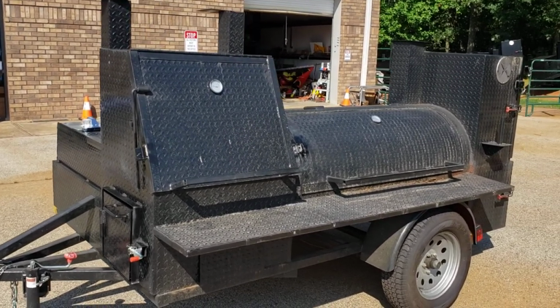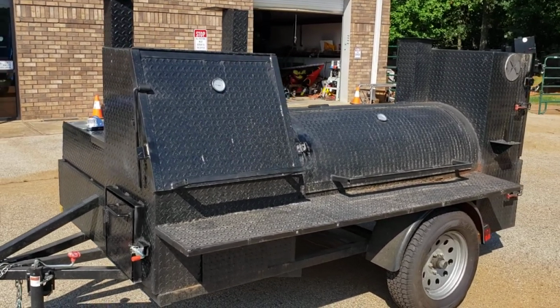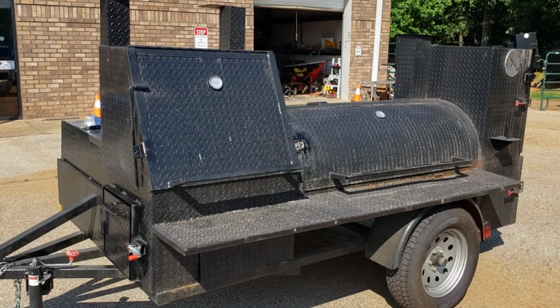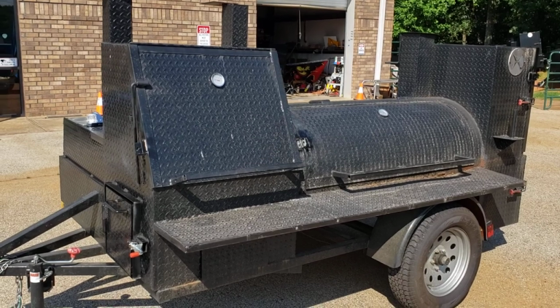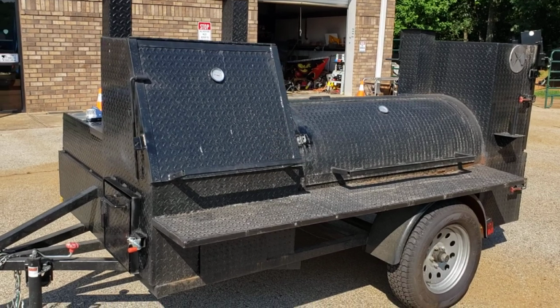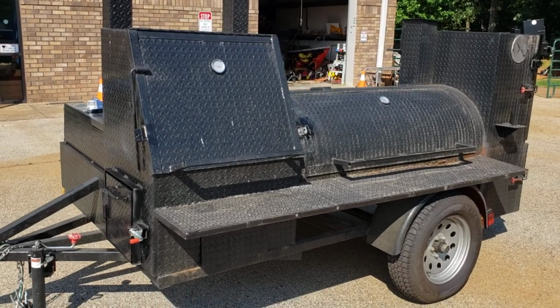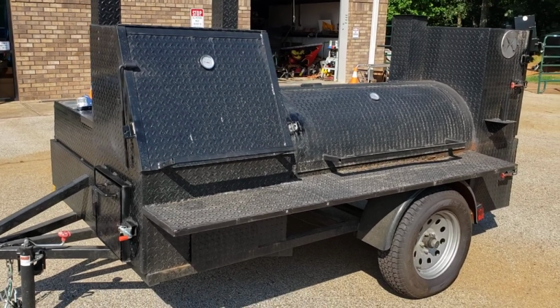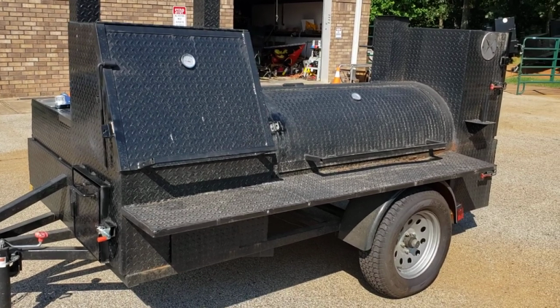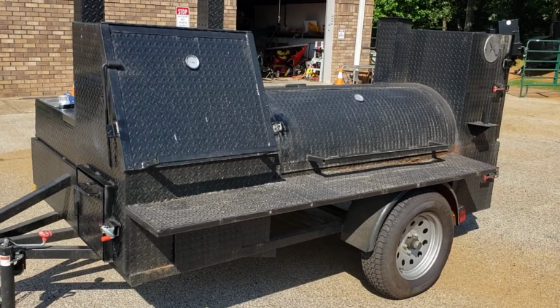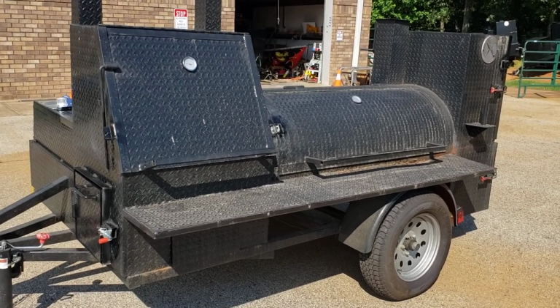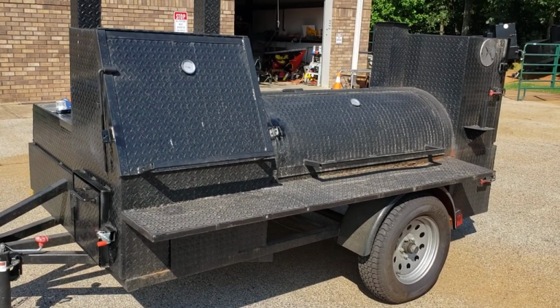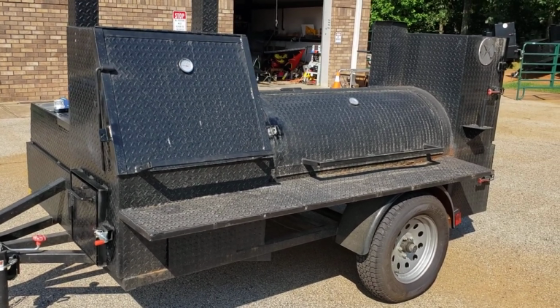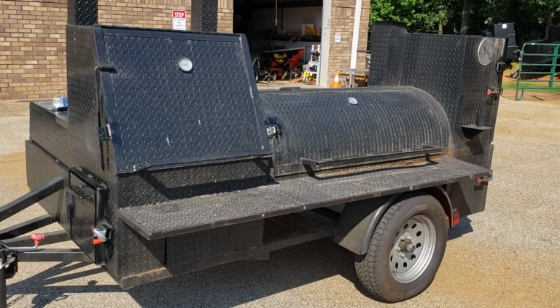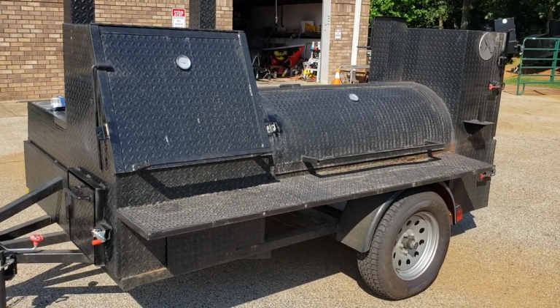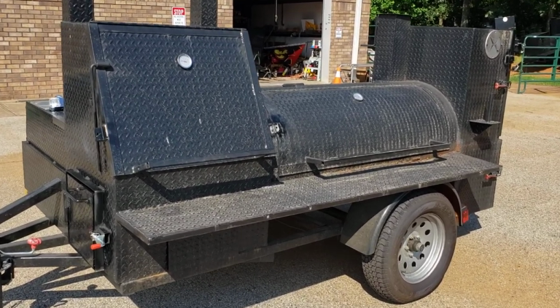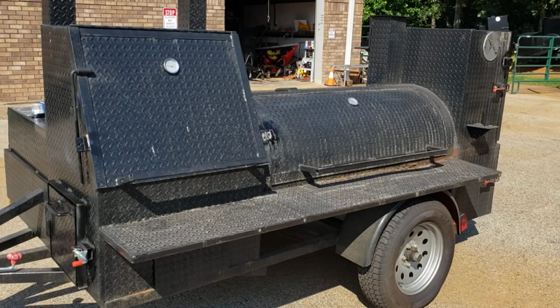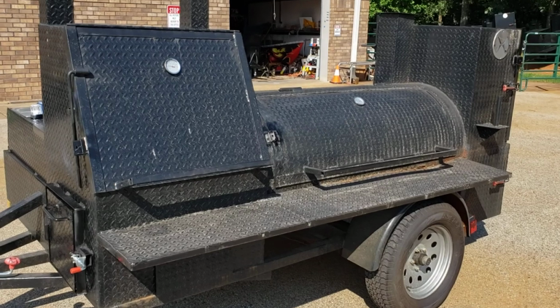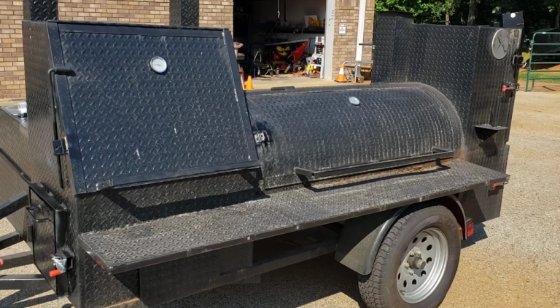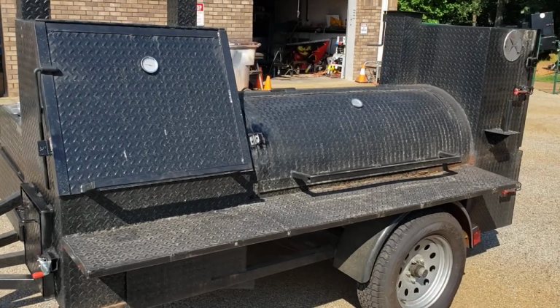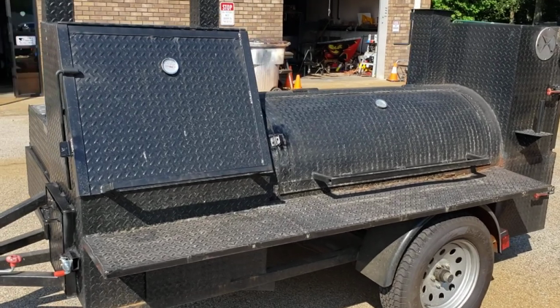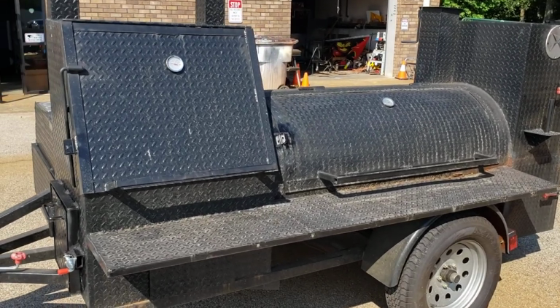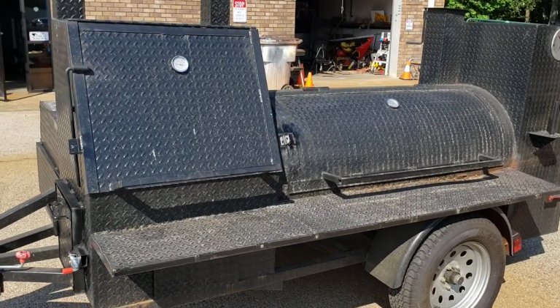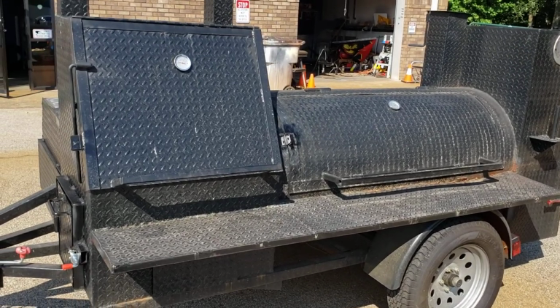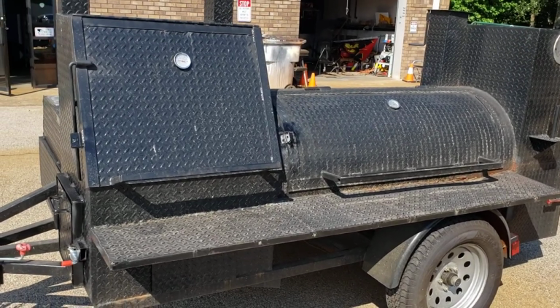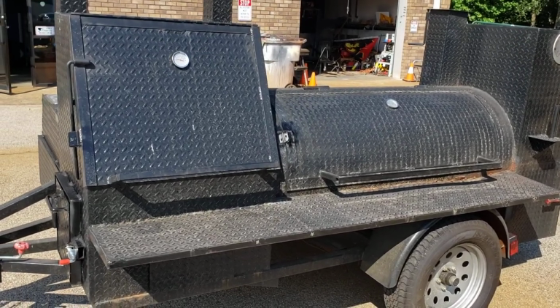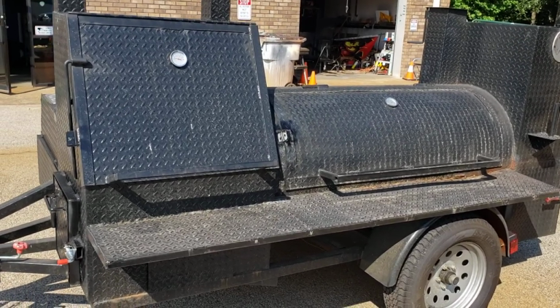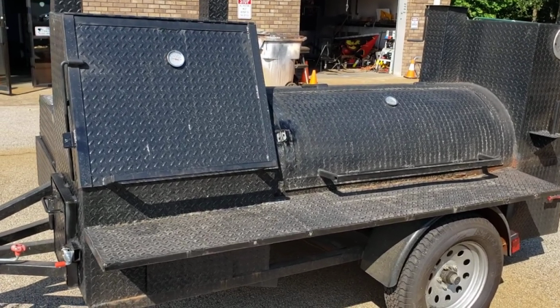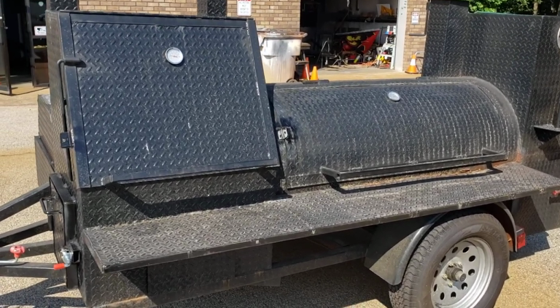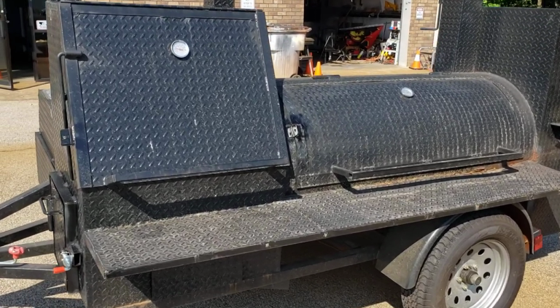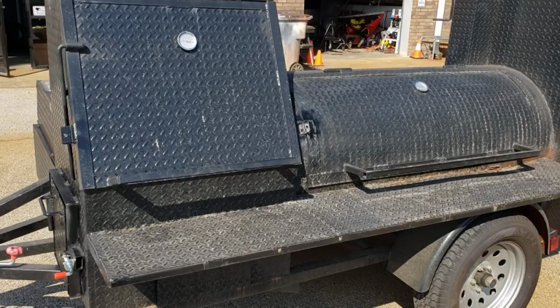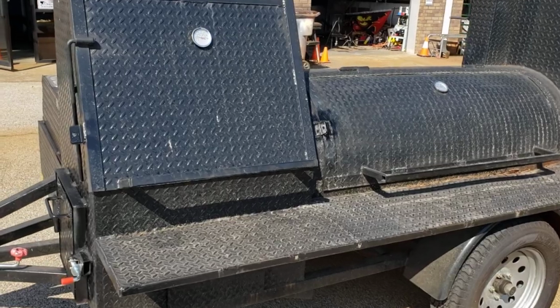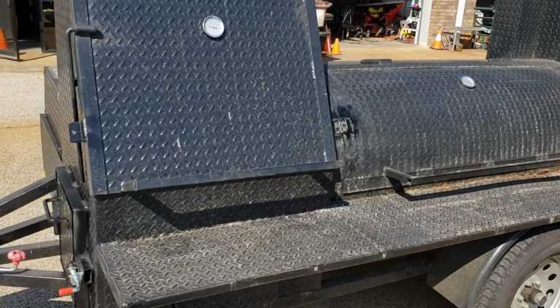This pitmaster bought this smoker from us like five, six years ago, and he came in and wanted an upgrade today. So we've been here since five, and I'll show you quickly what we did.